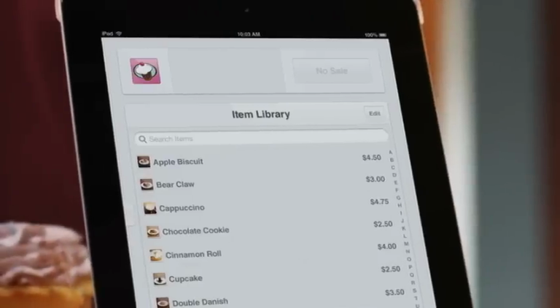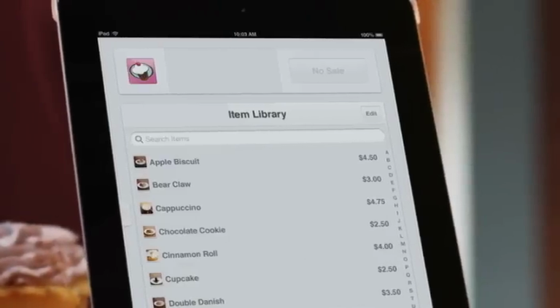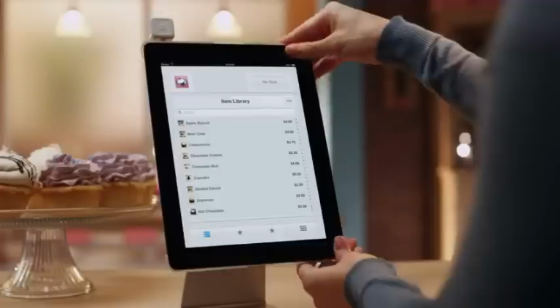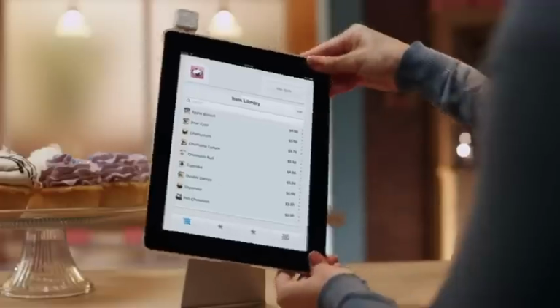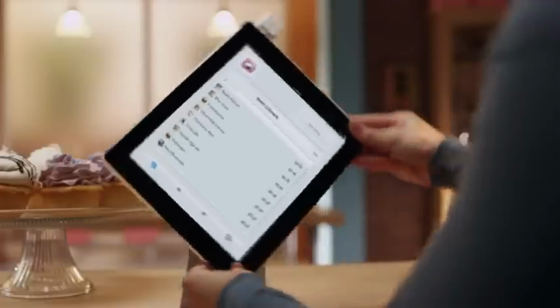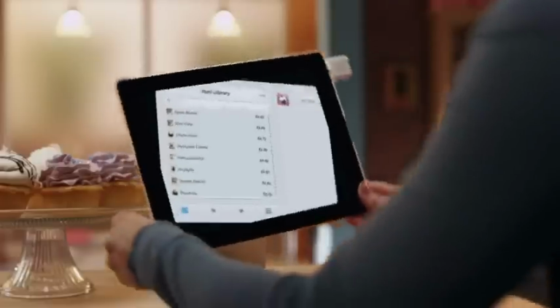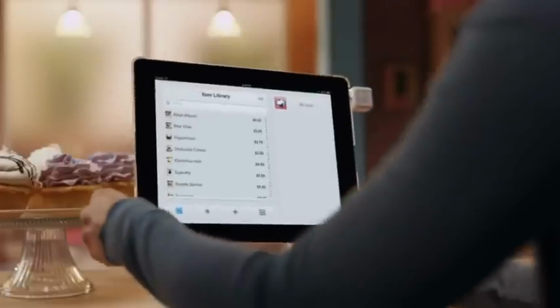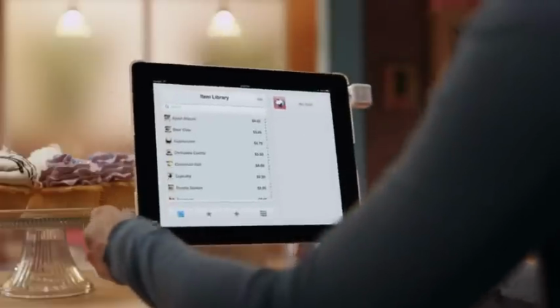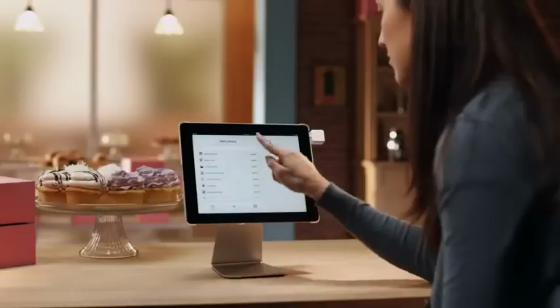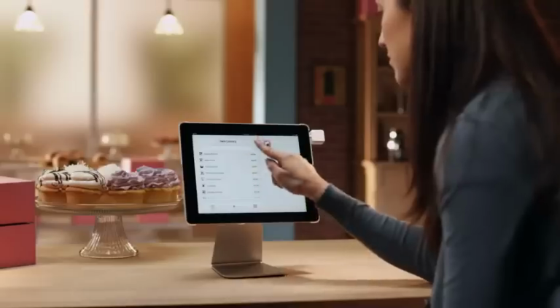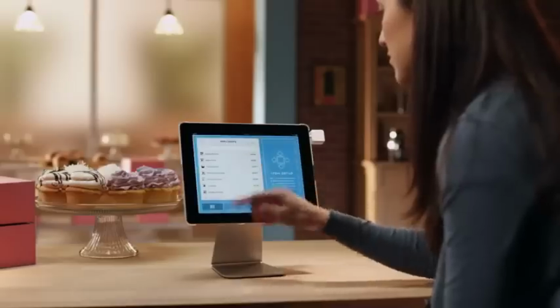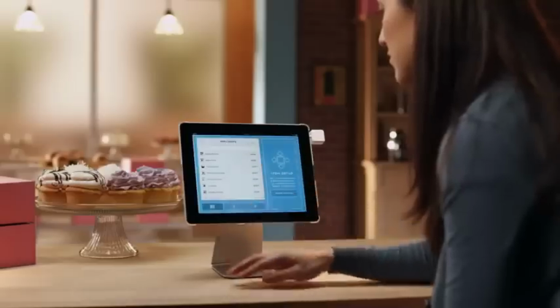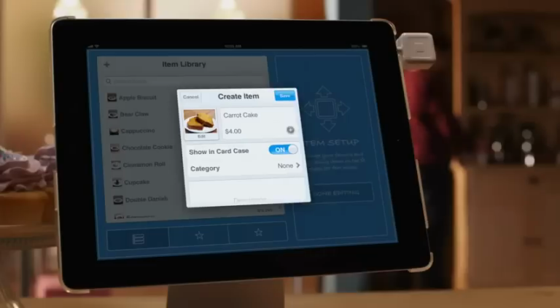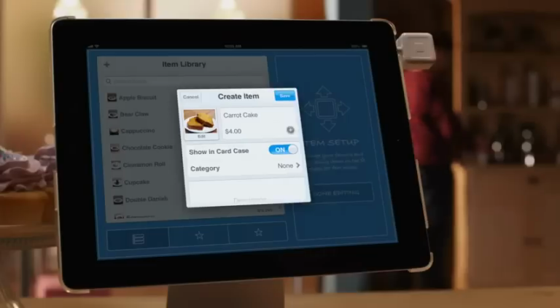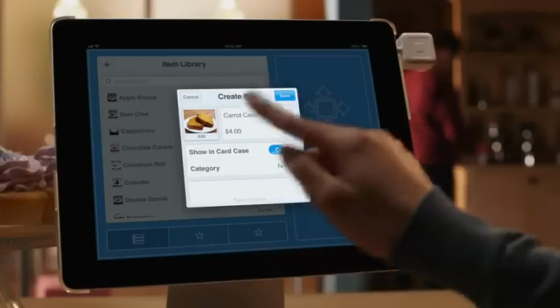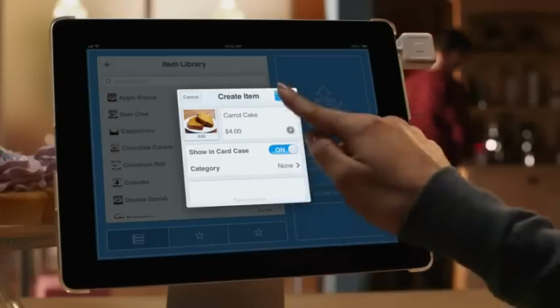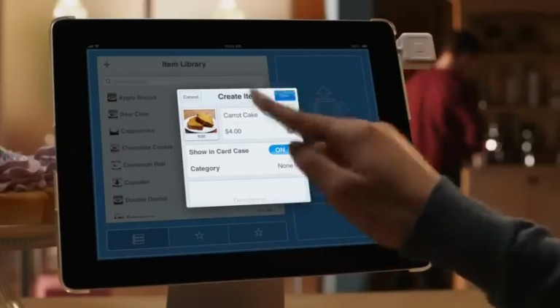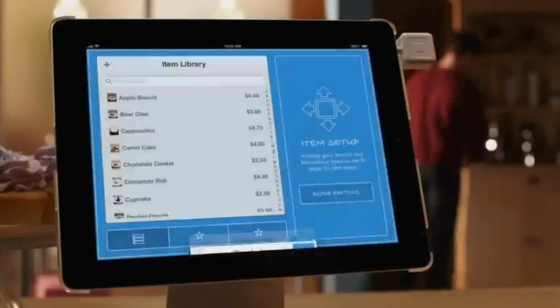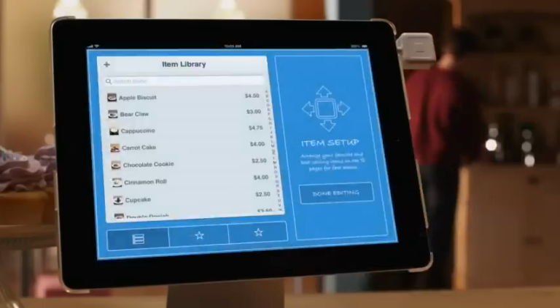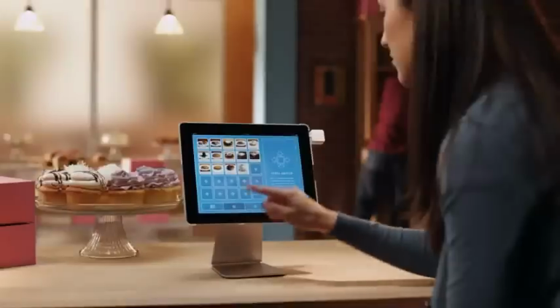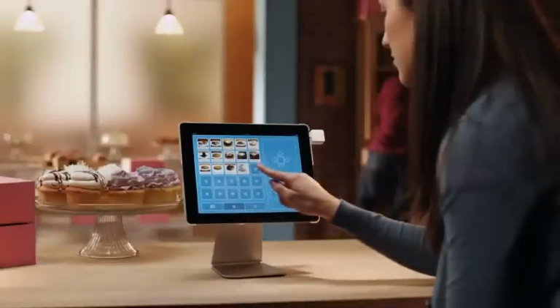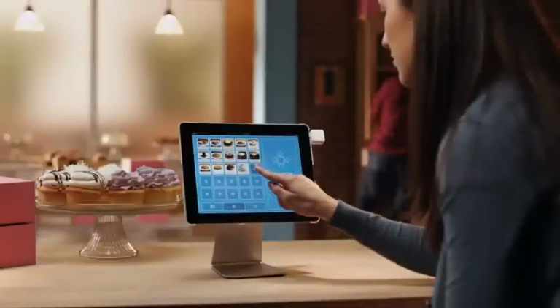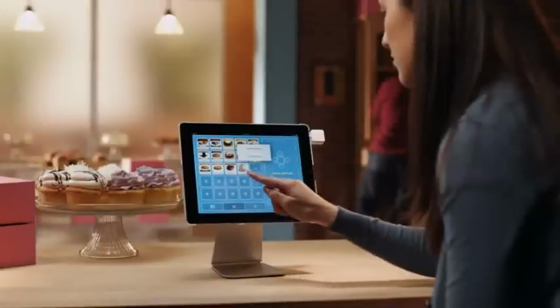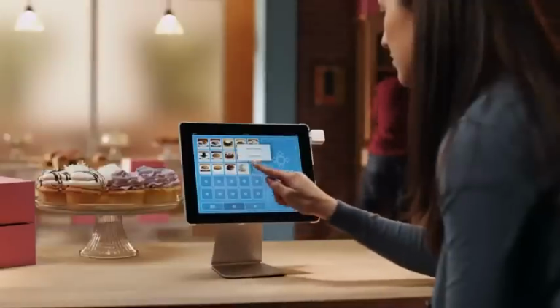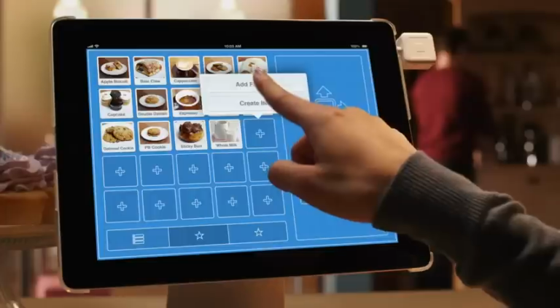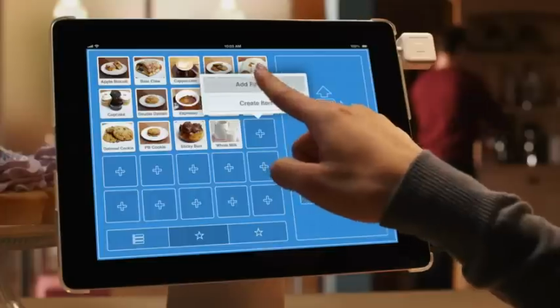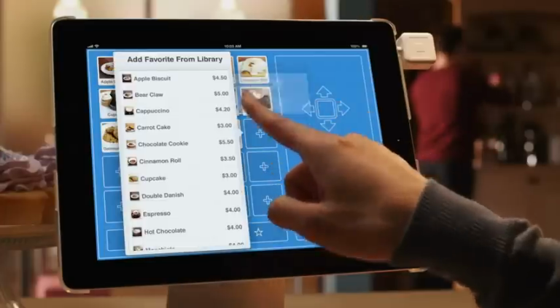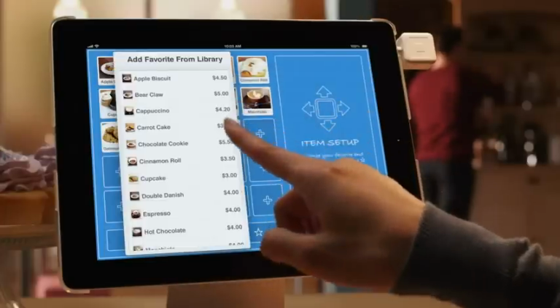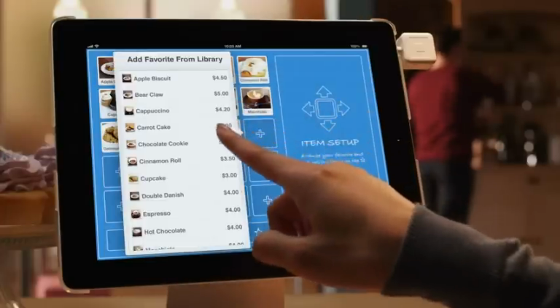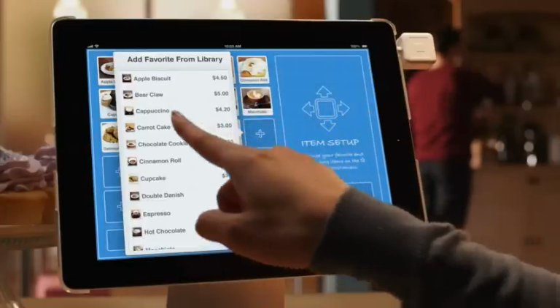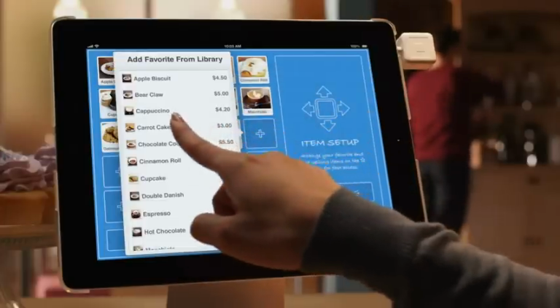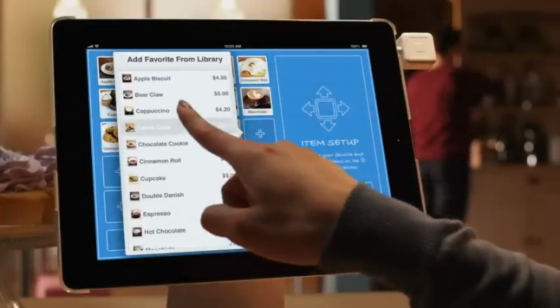It begins with items. Adding a new item takes seconds. Easily browse your items and create shortcuts for quick access to favorites.